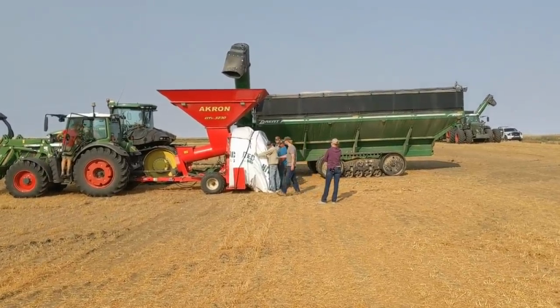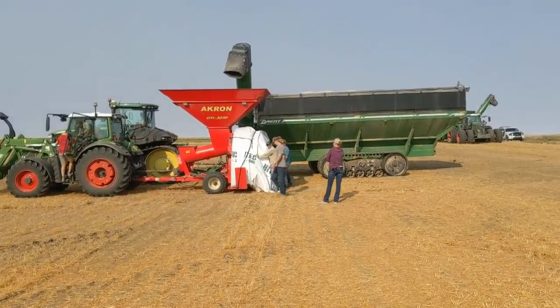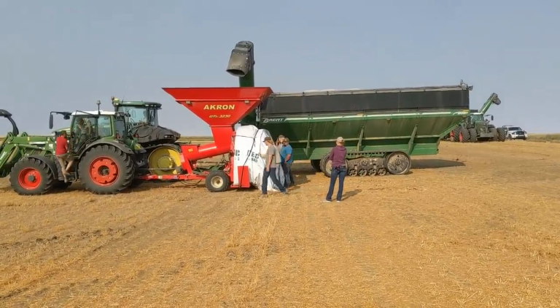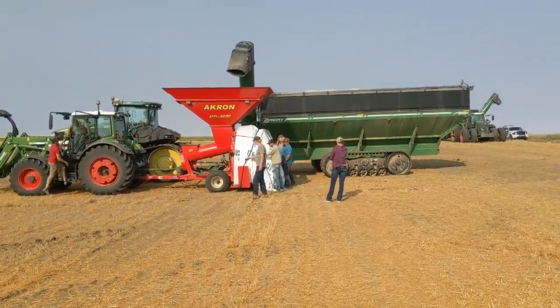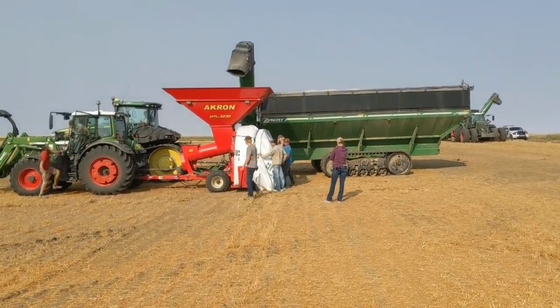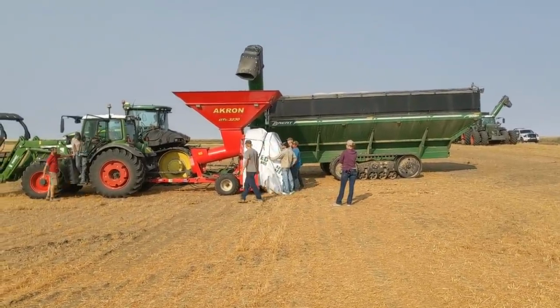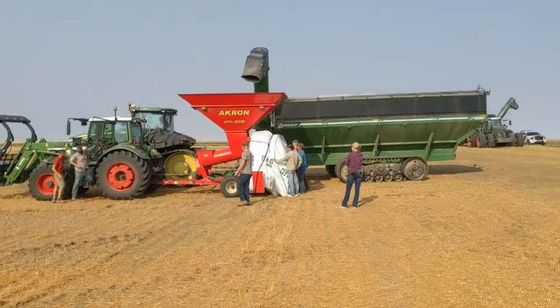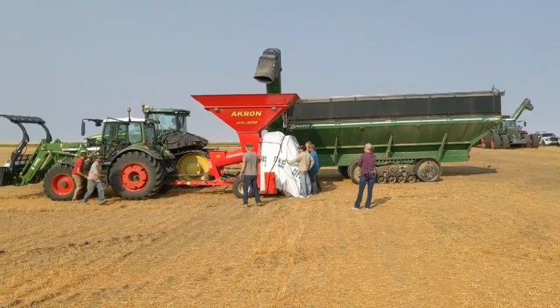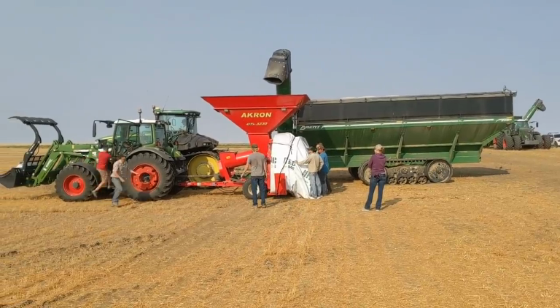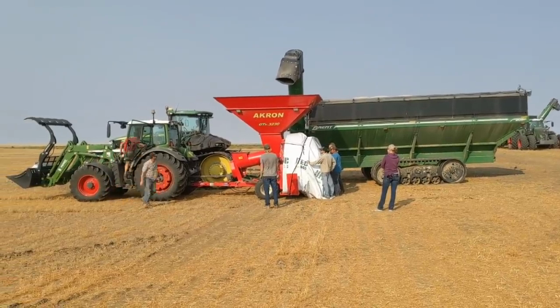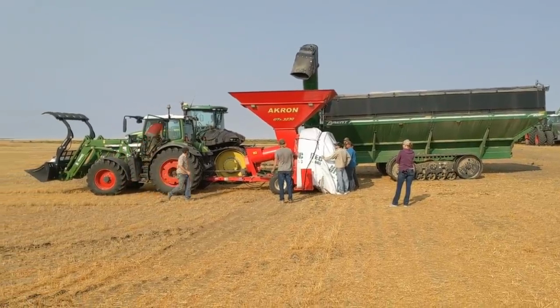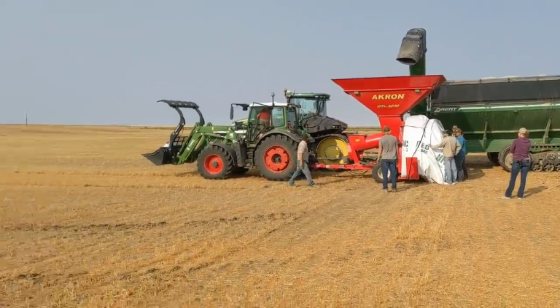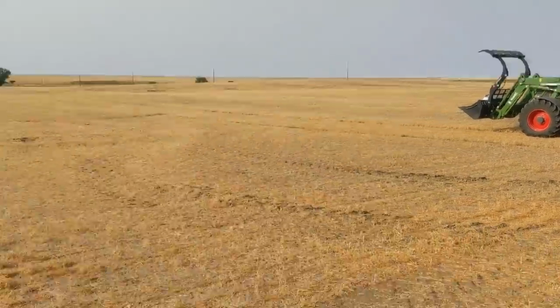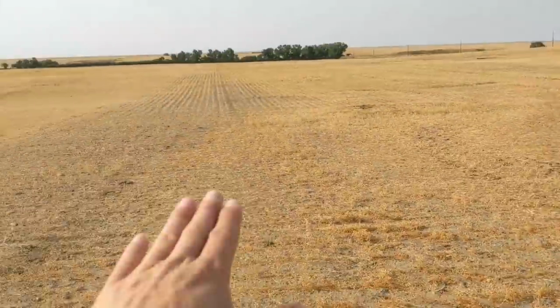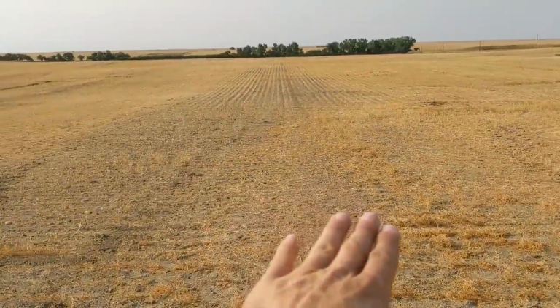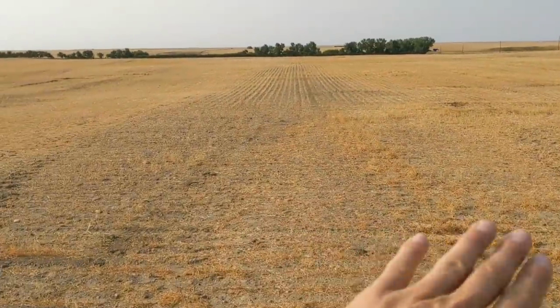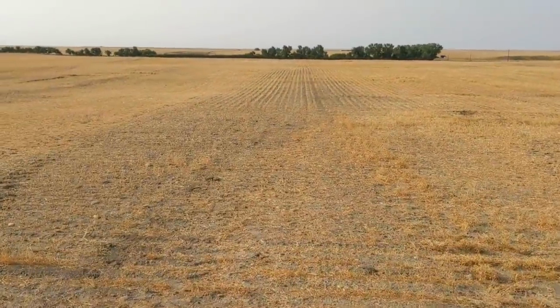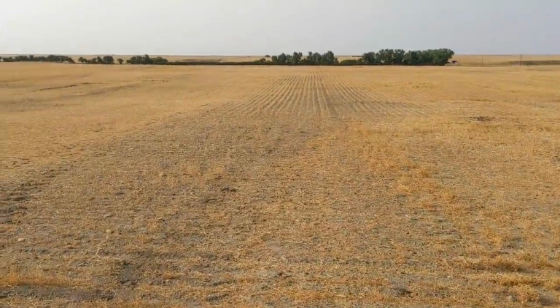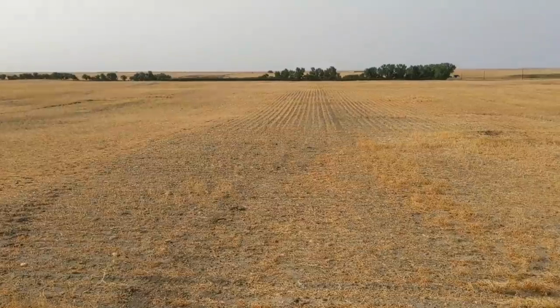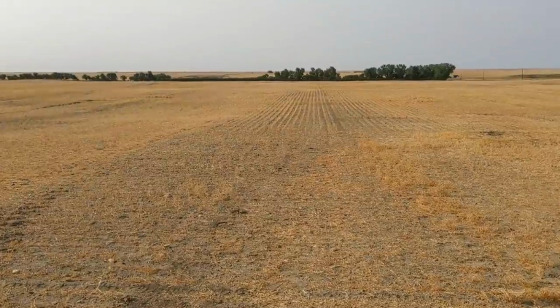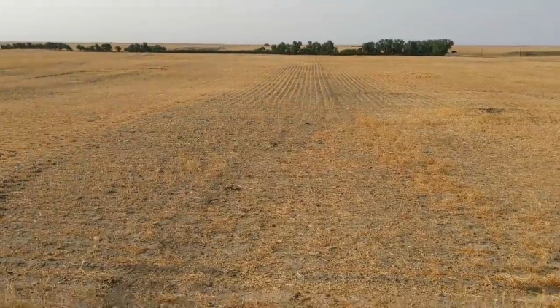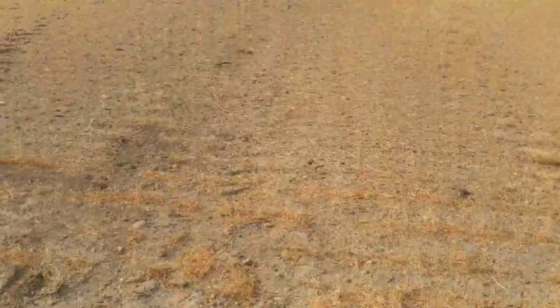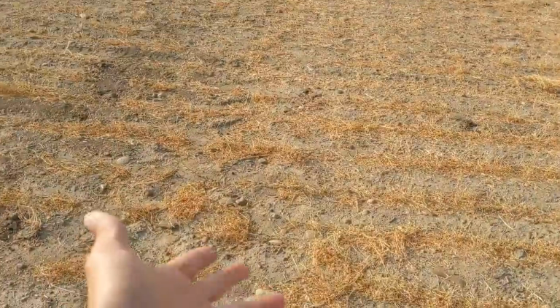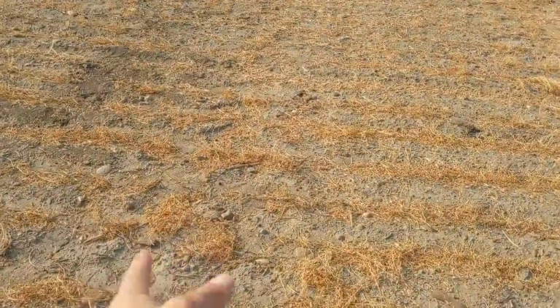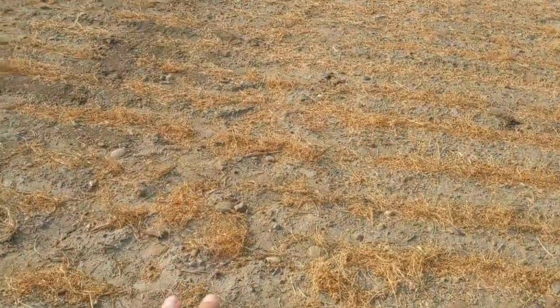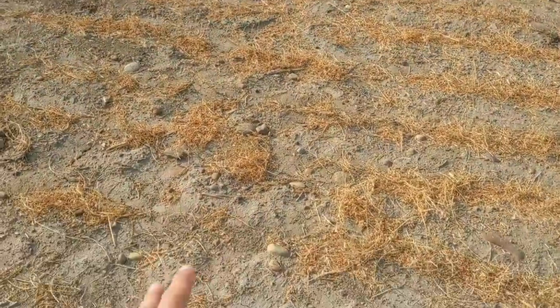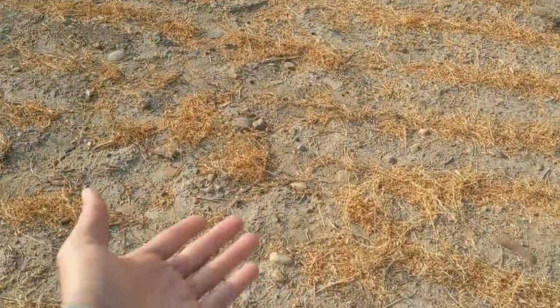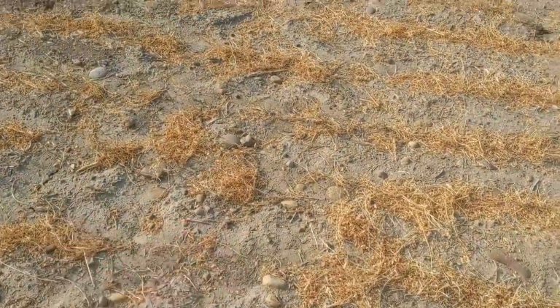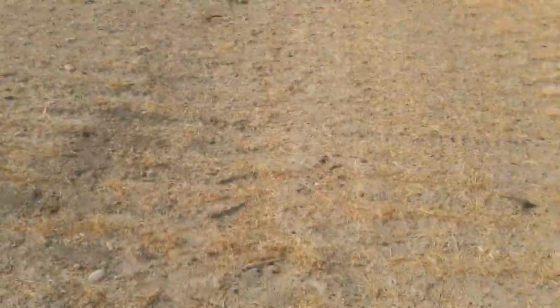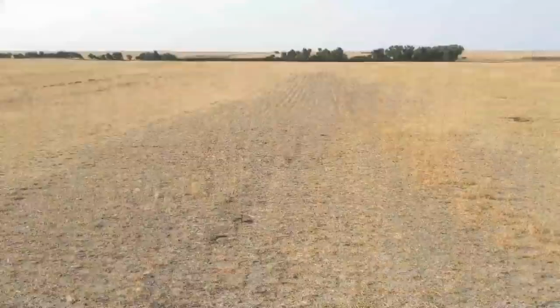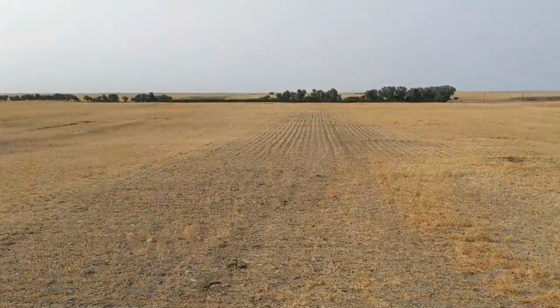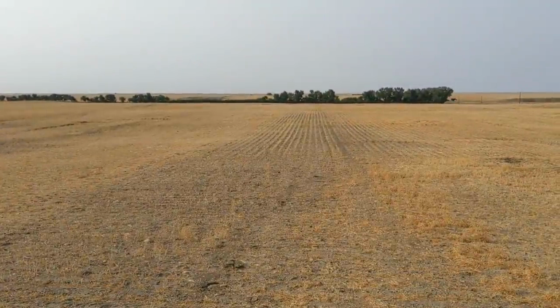We're also continuing our spraying. Once we've combined everything and get a little rain or a shower, we're going to get some more weeds growing and then we're going to do a fall application.